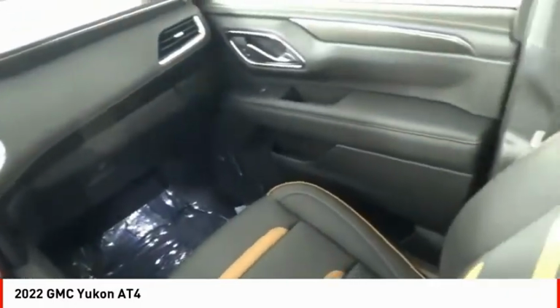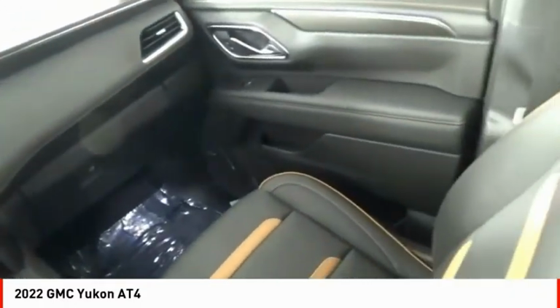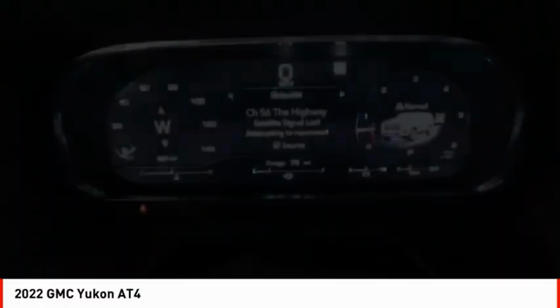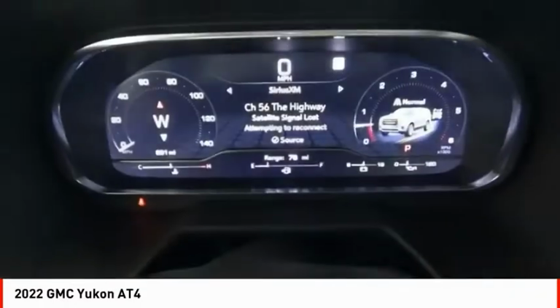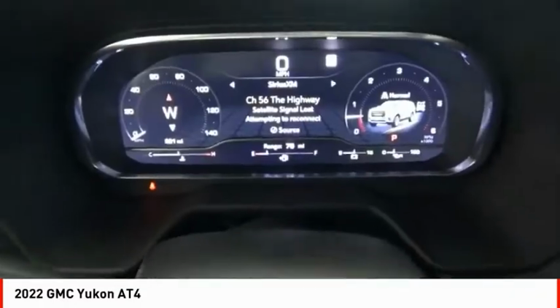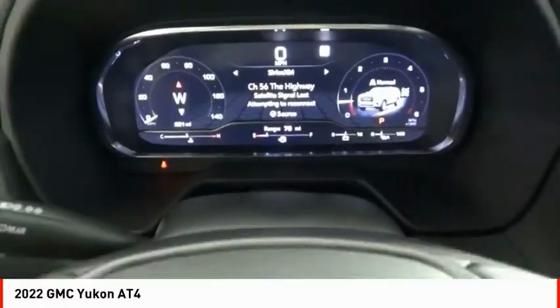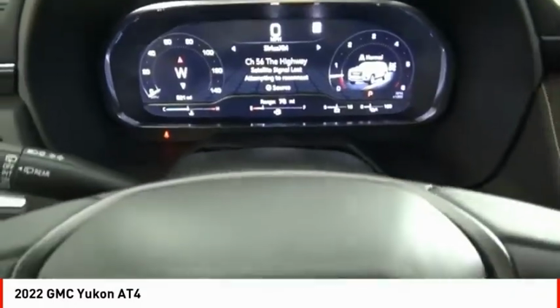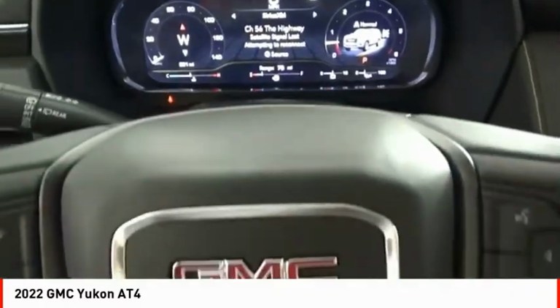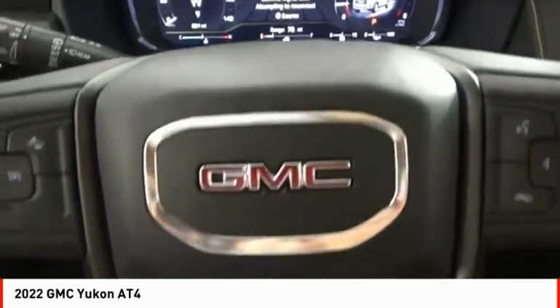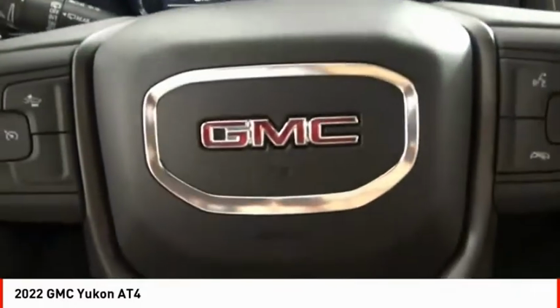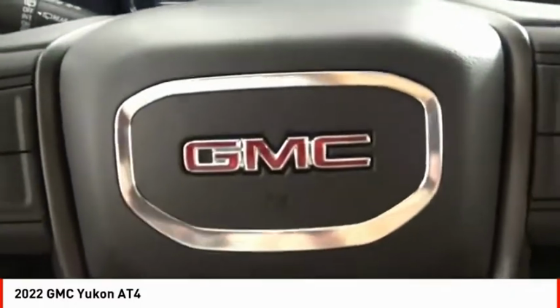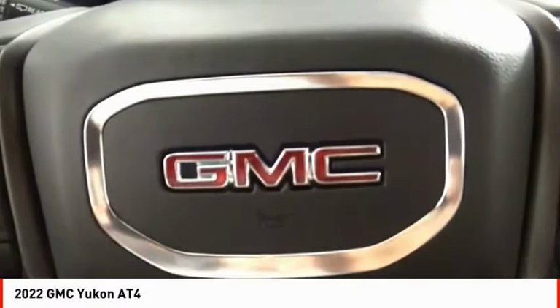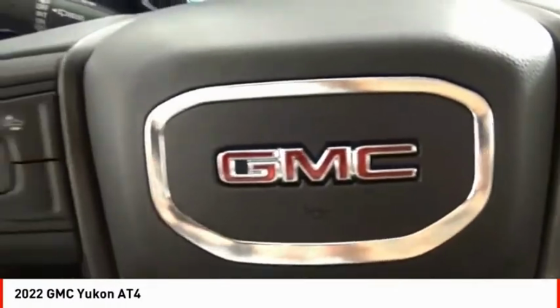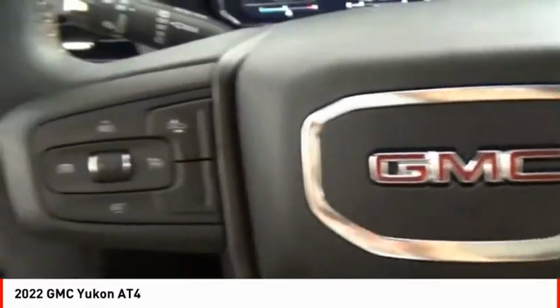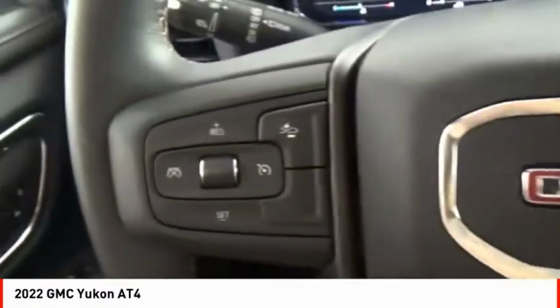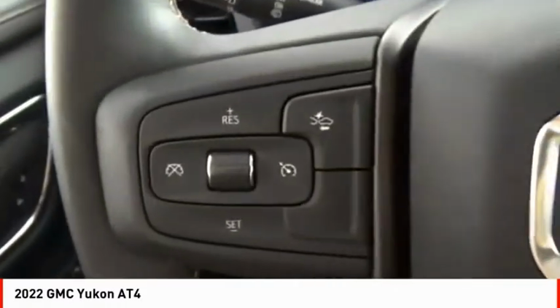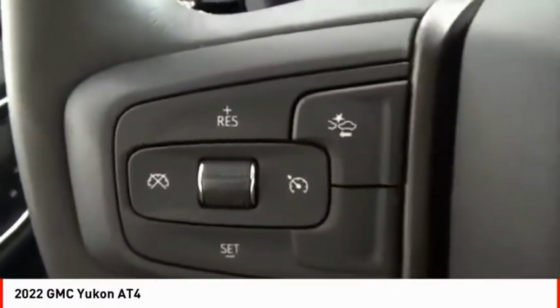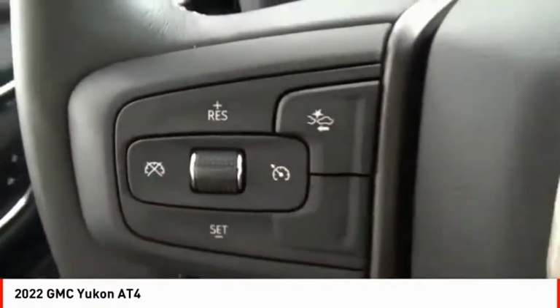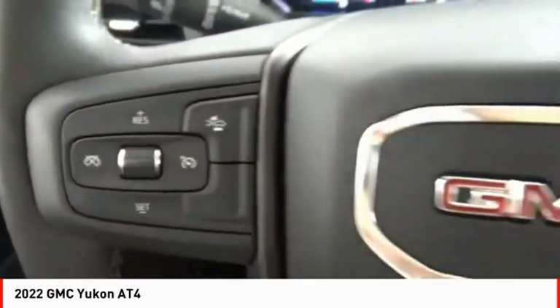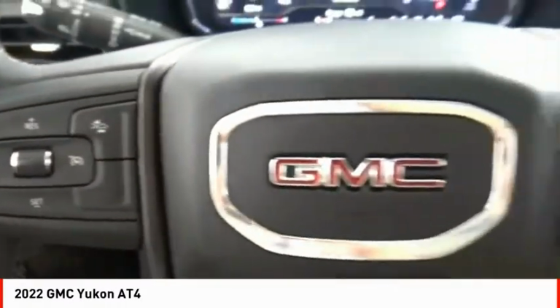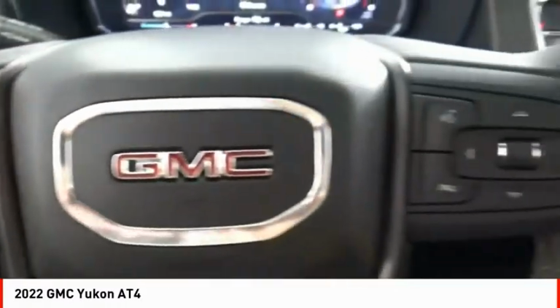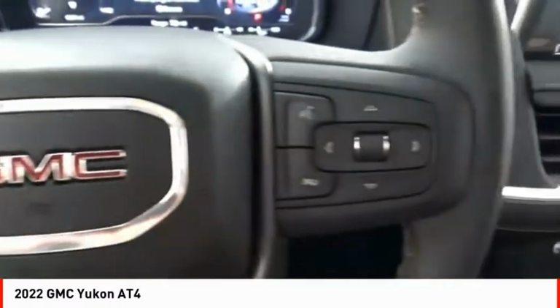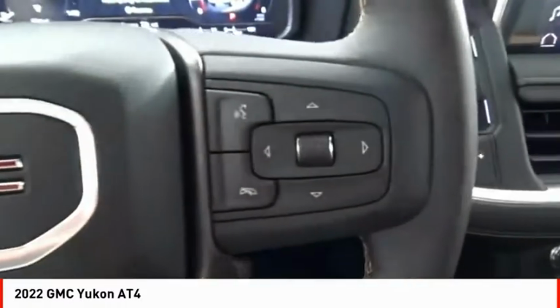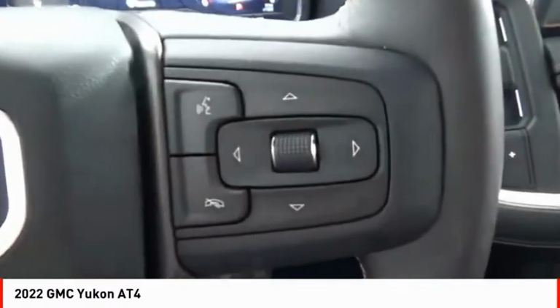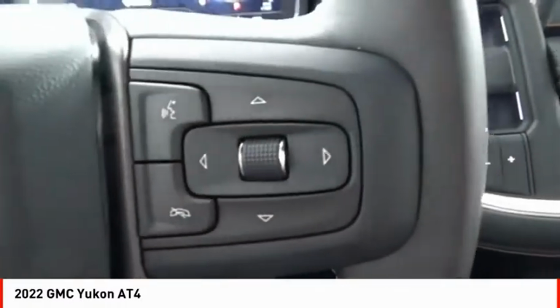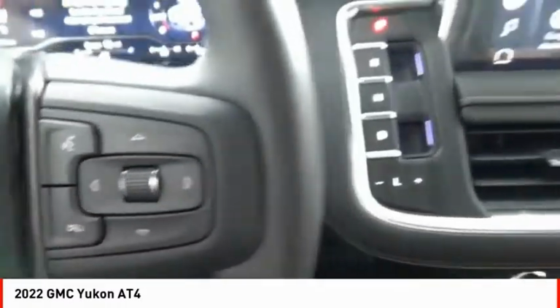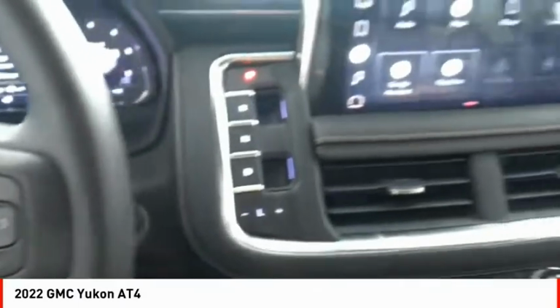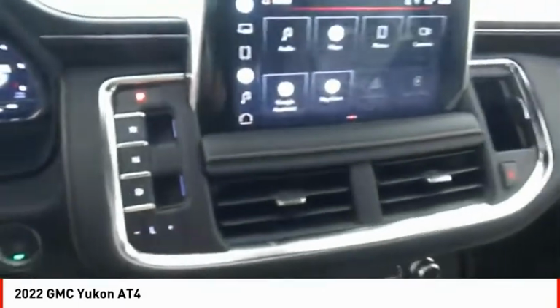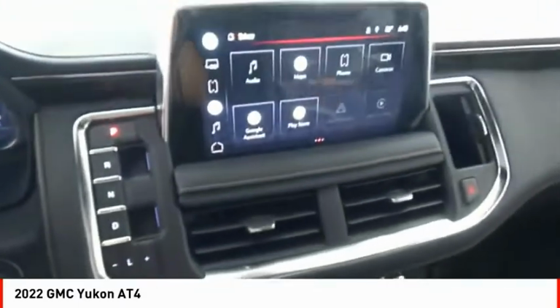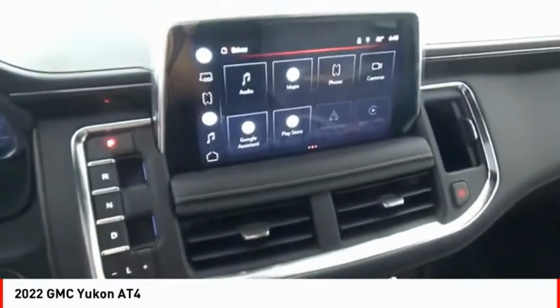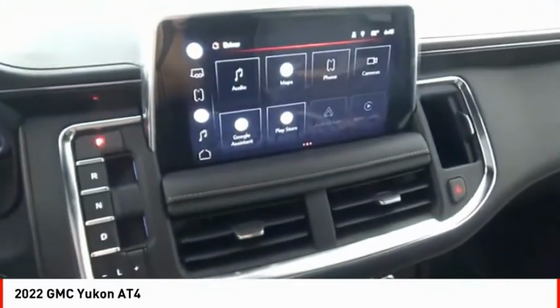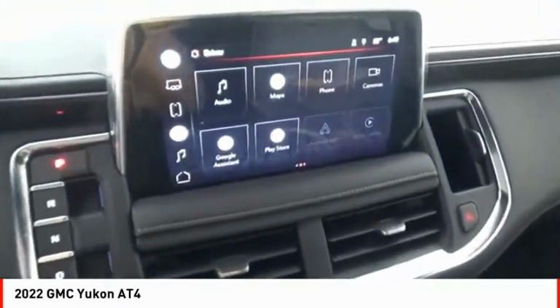Front suspension type: strut. Roll stability control. Auxiliary transmission fluid cooler. This isn't just a vehicle, it's an experience. So stop in for a test drive today.